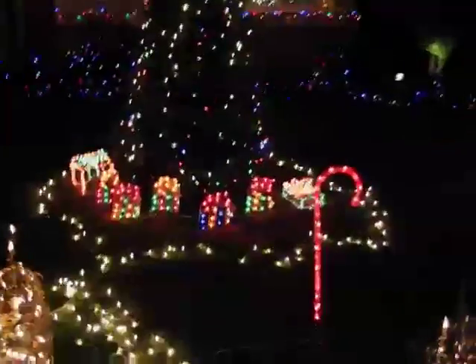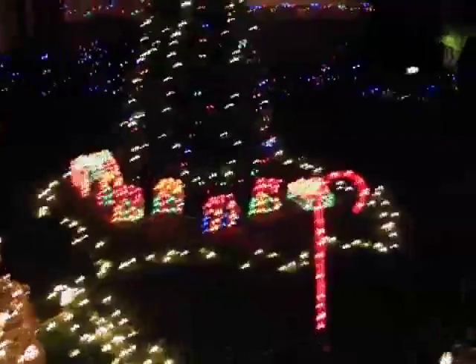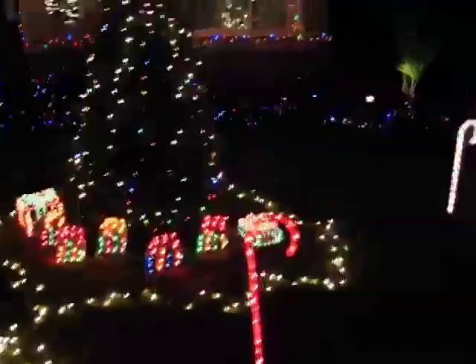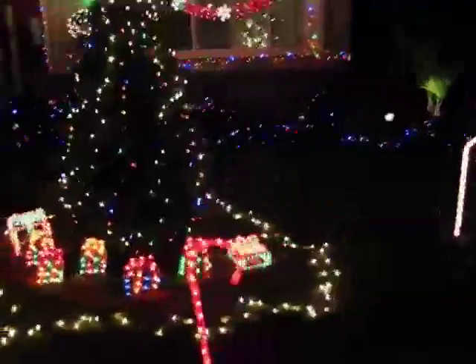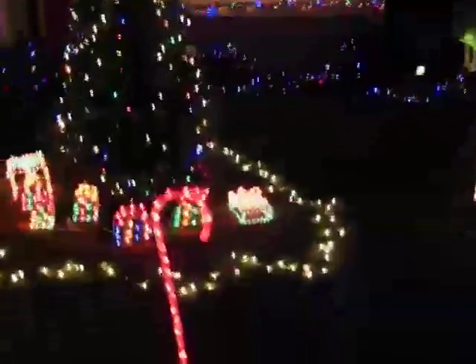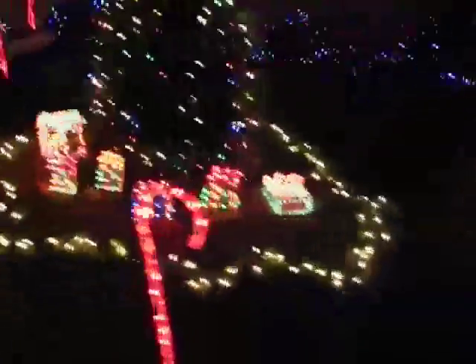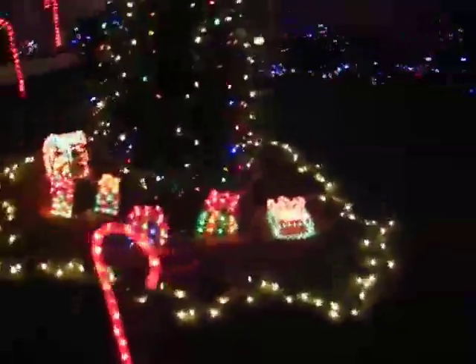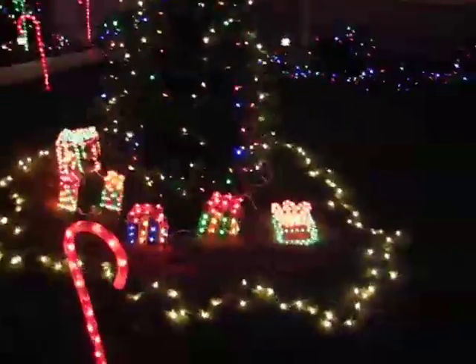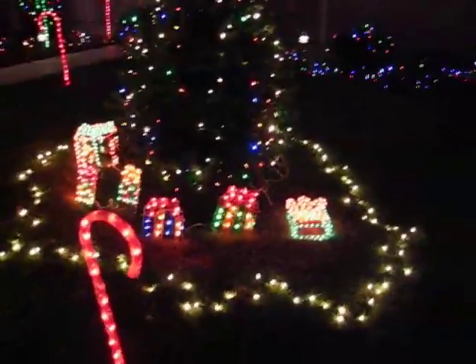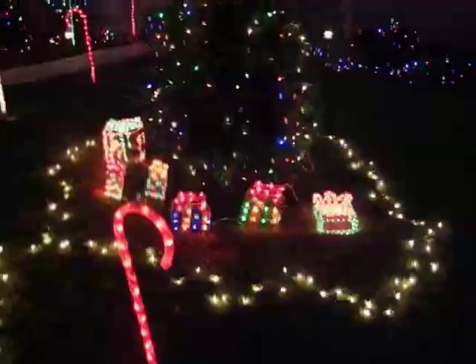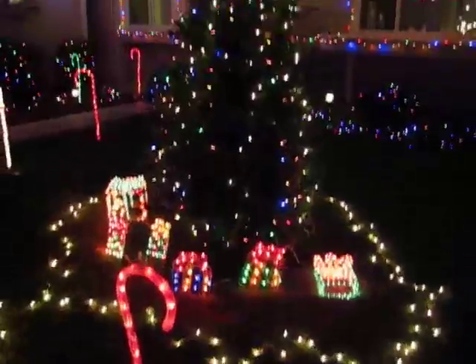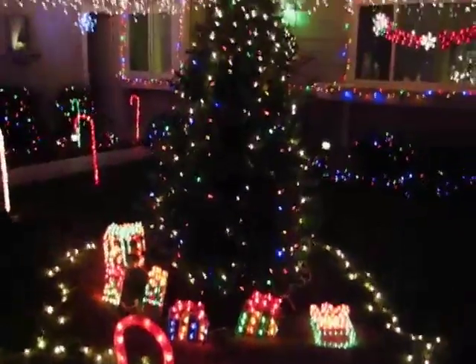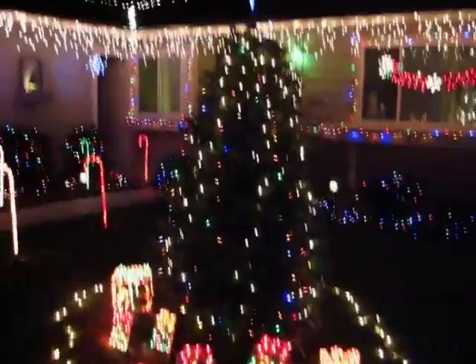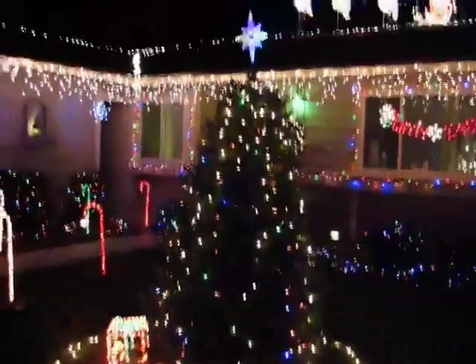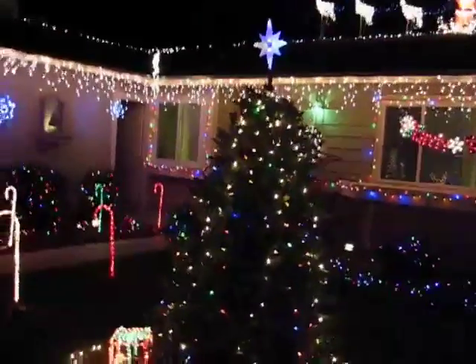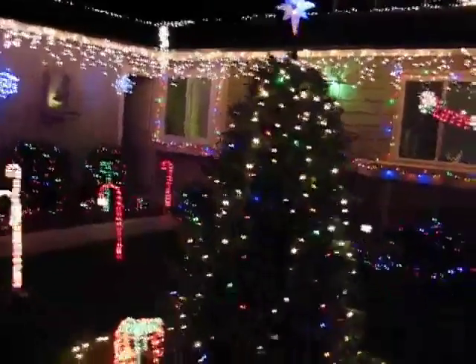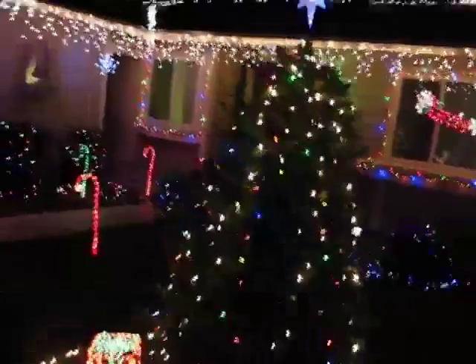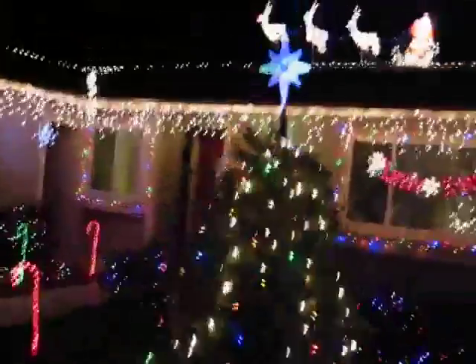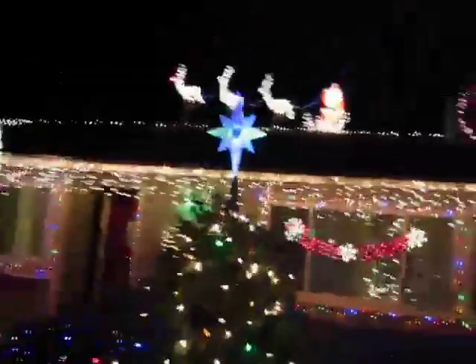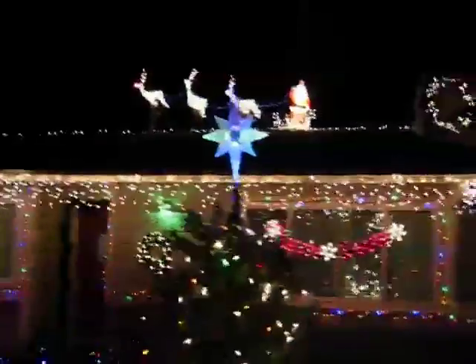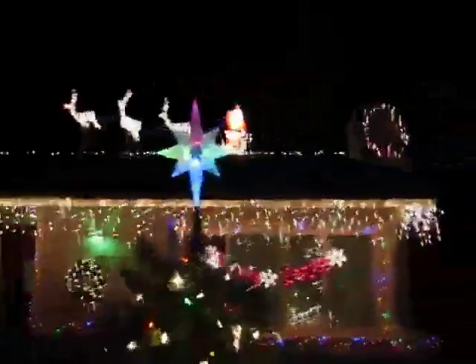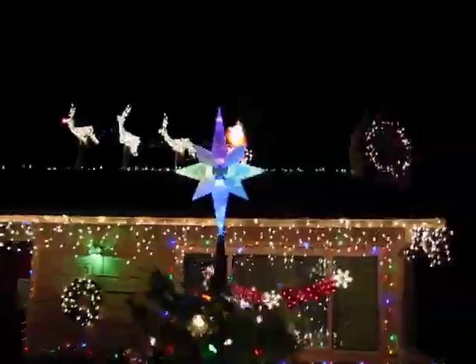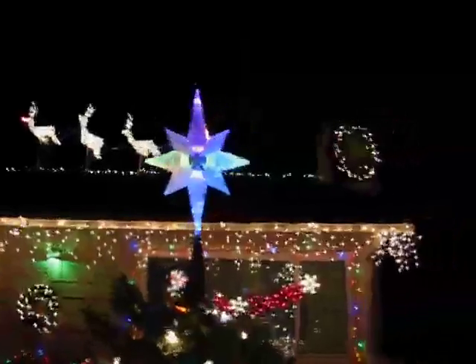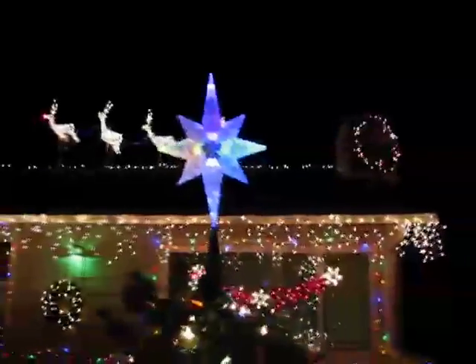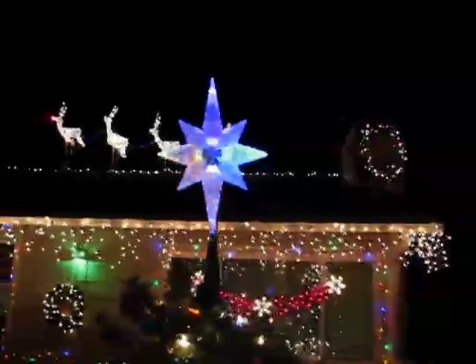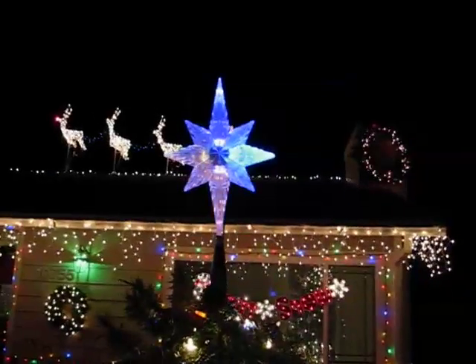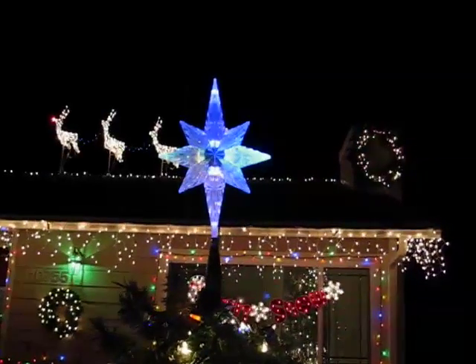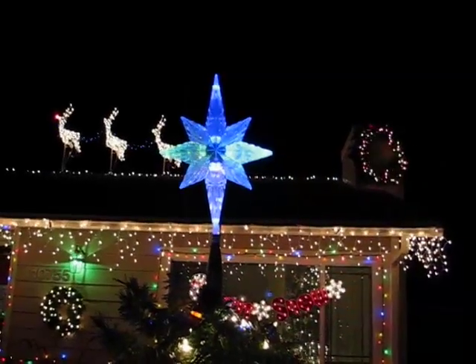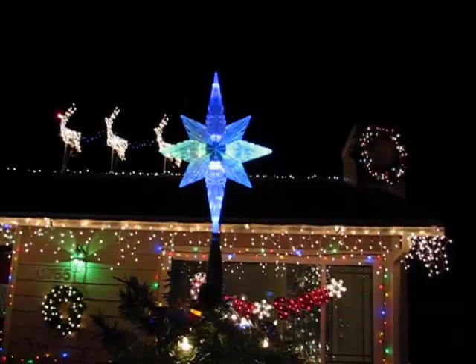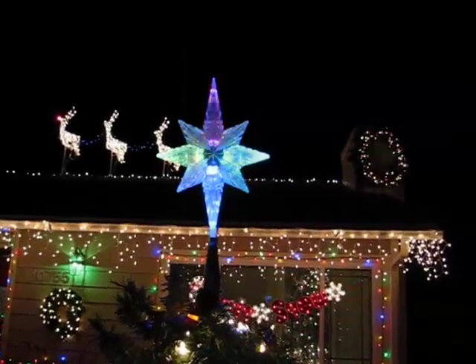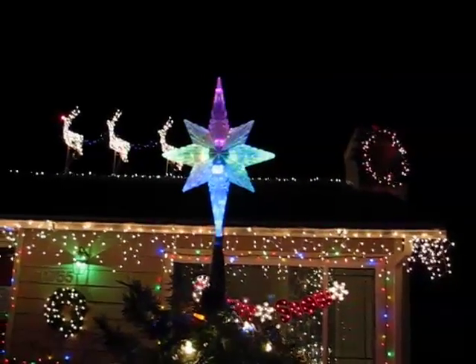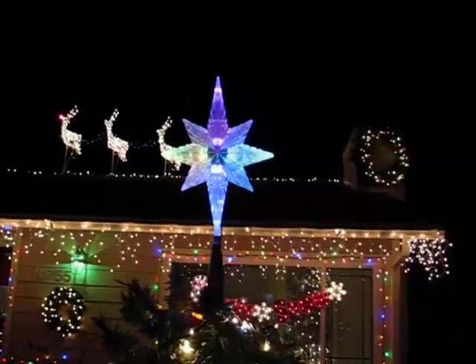We set up a second artificial tree — like I was mentioning earlier. We've got one set up inside of course, but we've got one out here too. It's got this cool LED color-changing tree topper, and as you can see it cycles through a bunch of different colors.